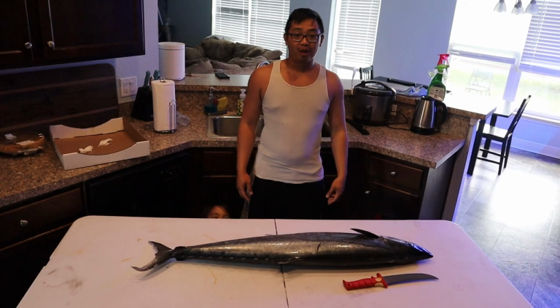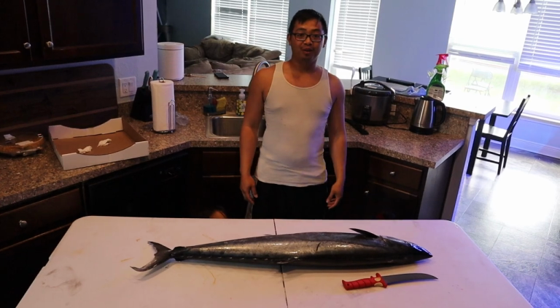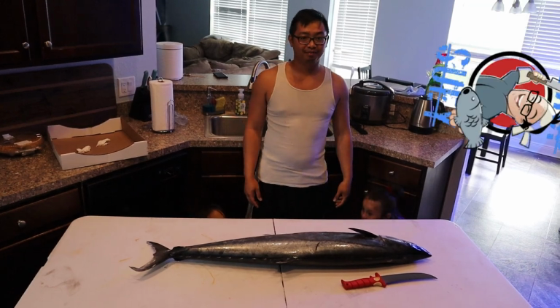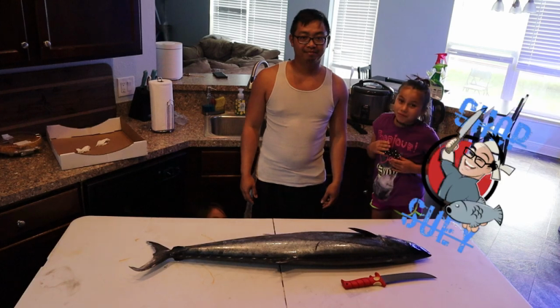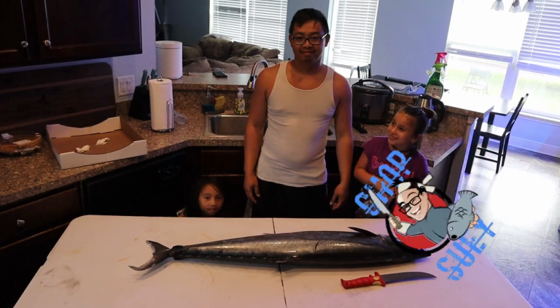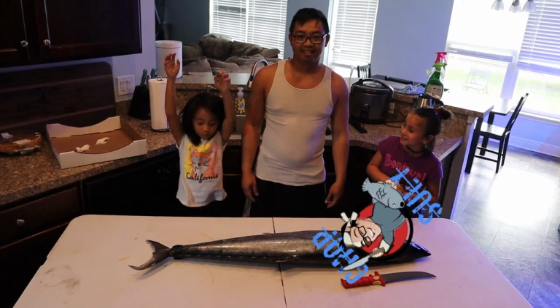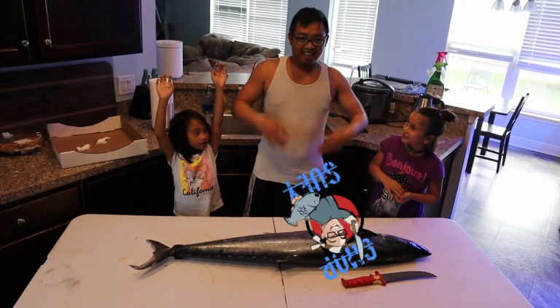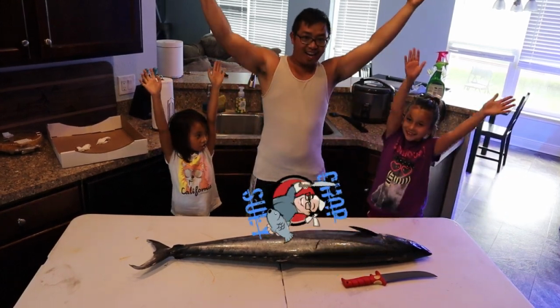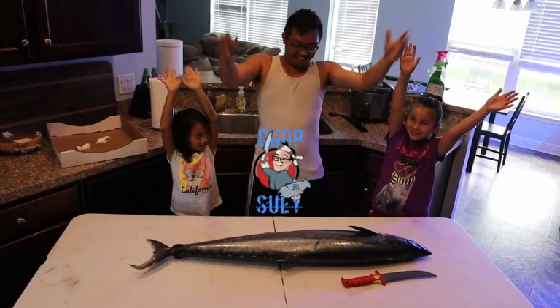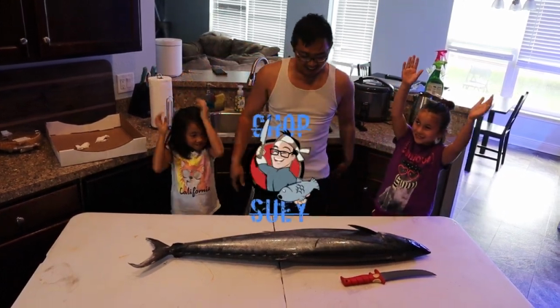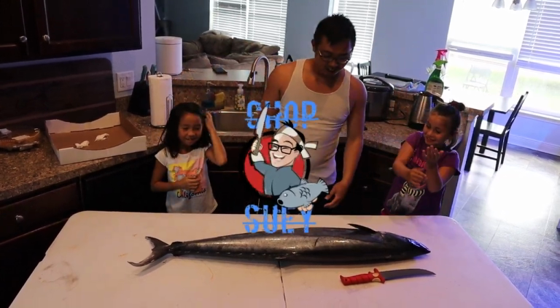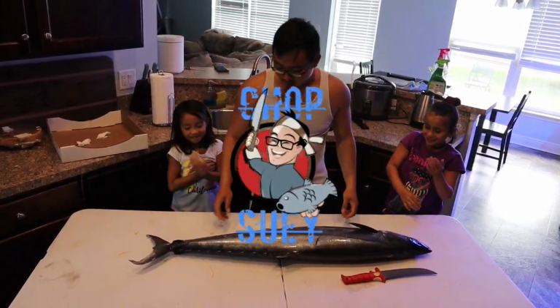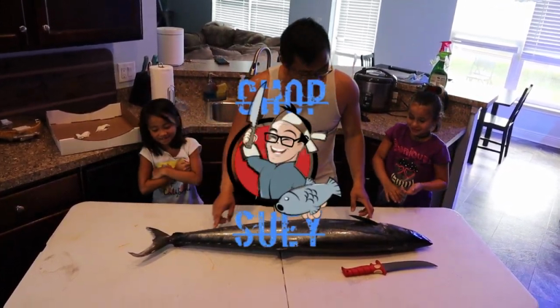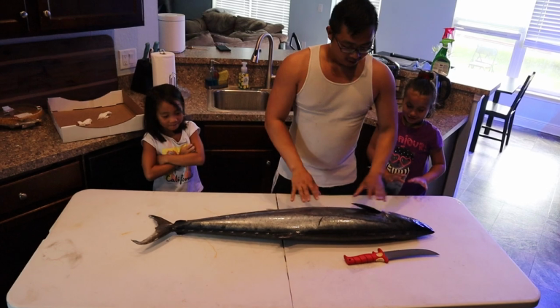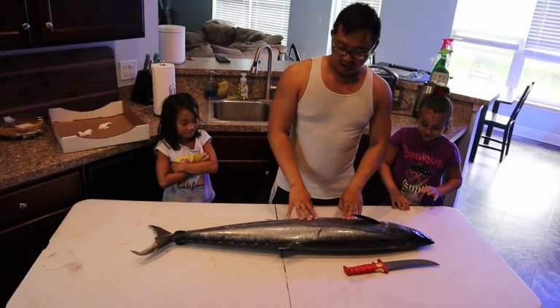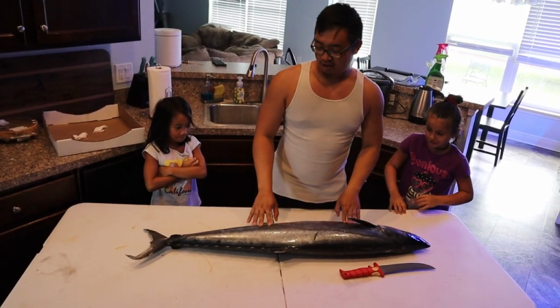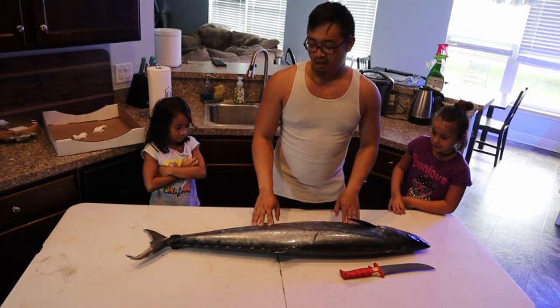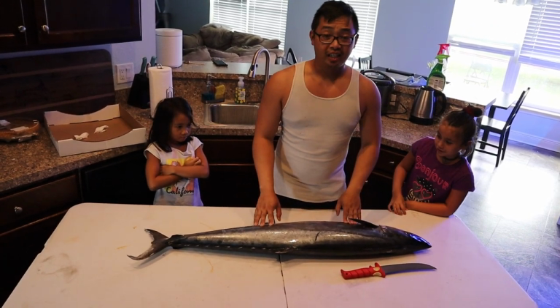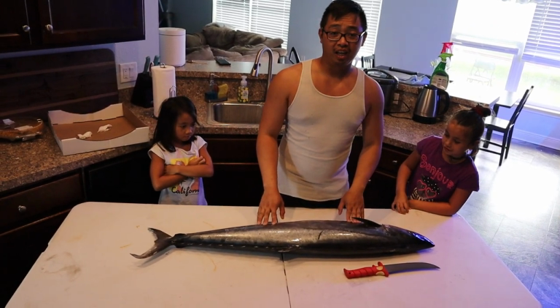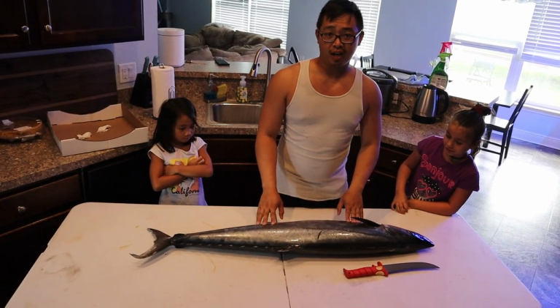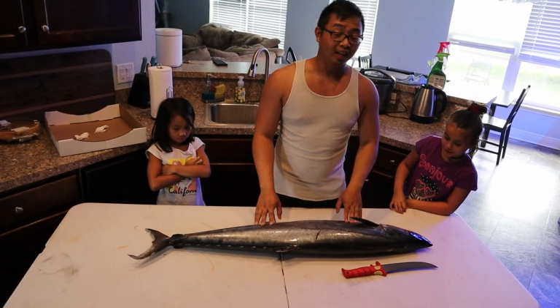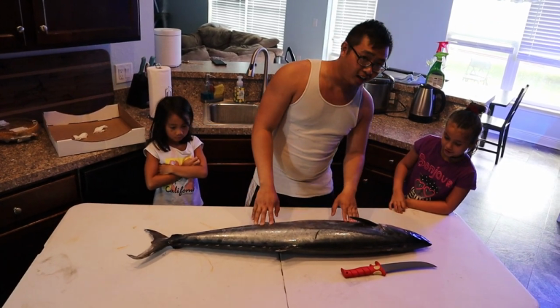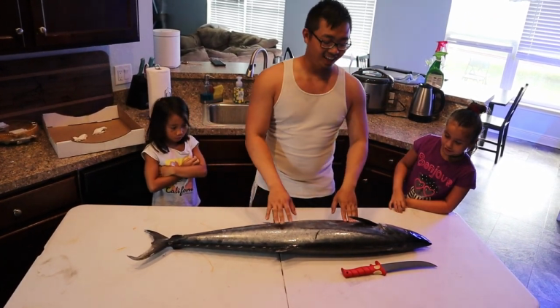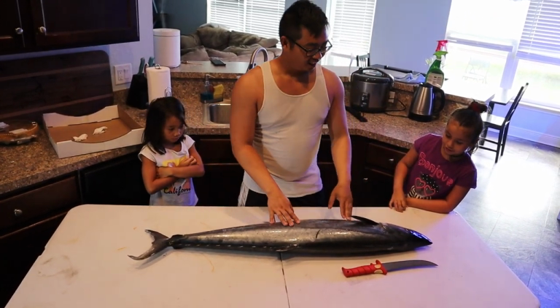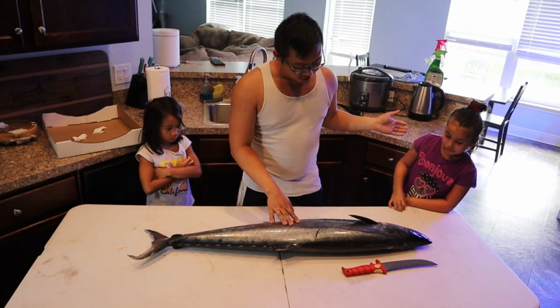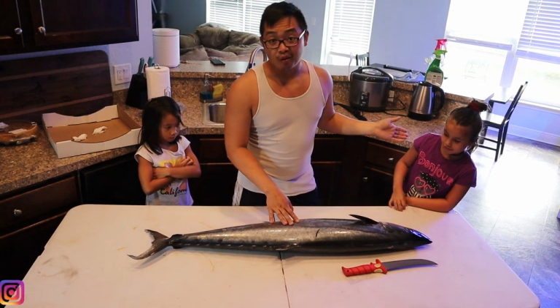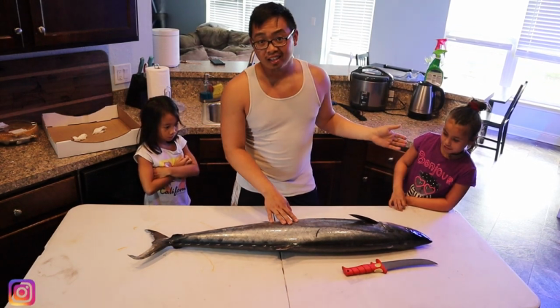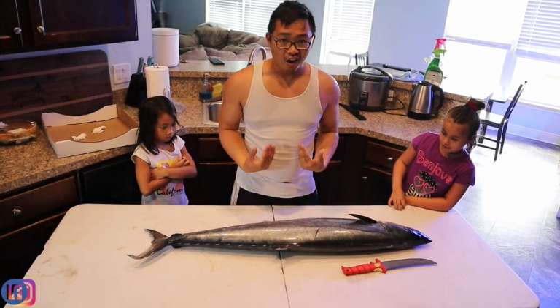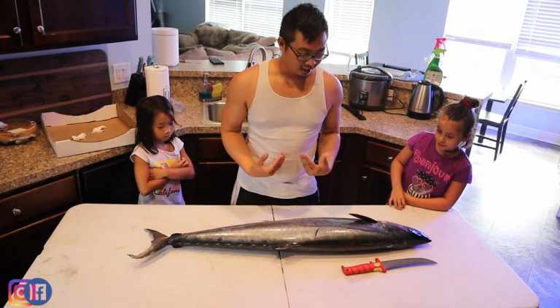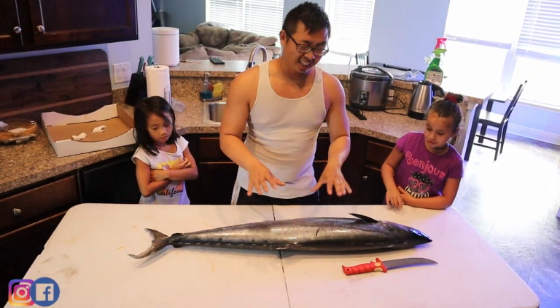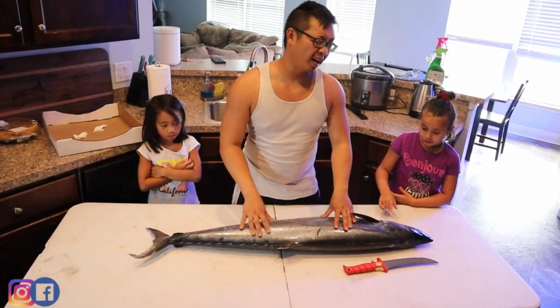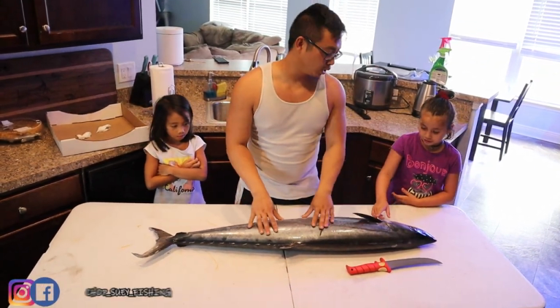Welcome to Chop Silly Kitchen! Alright guys, today we're going to clean up this kingfish we caught yesterday. Chachi caught one, I caught one, and I think this is the one I caught - I'm not sure.